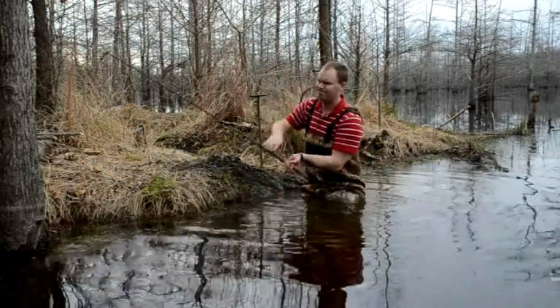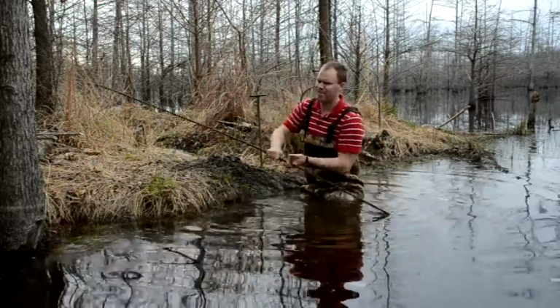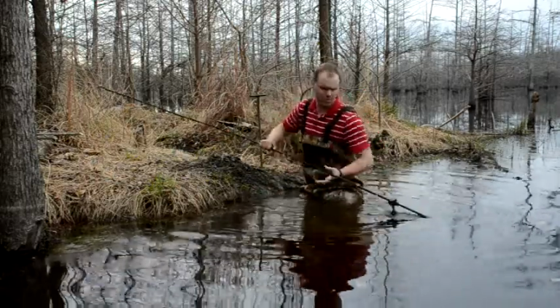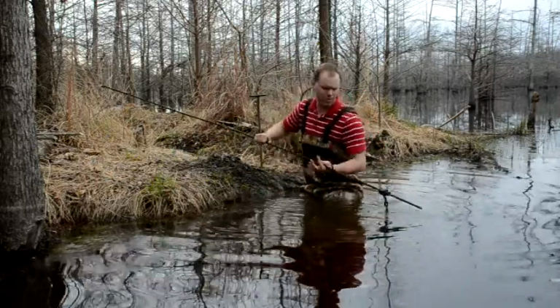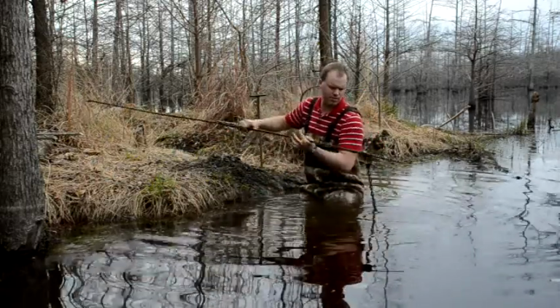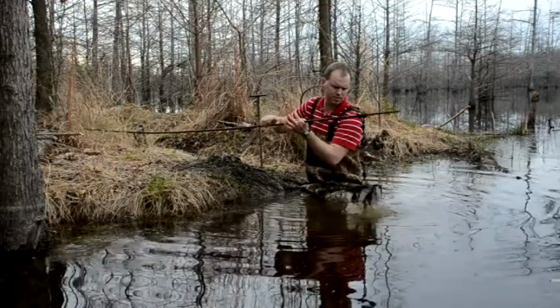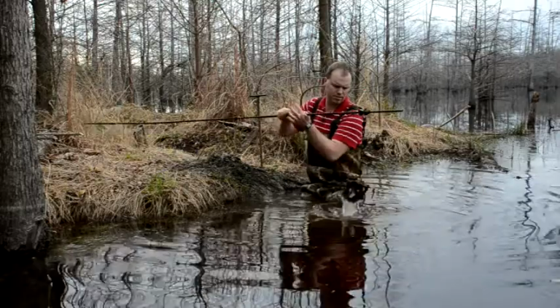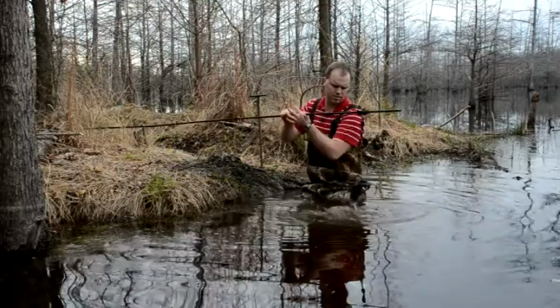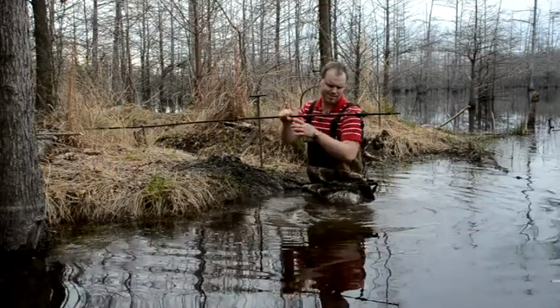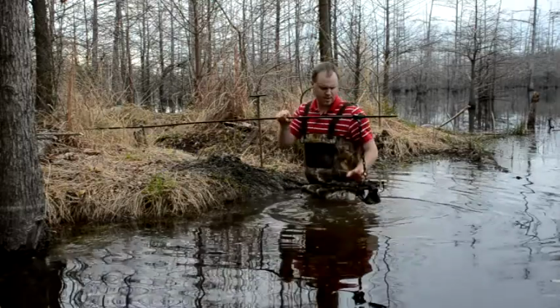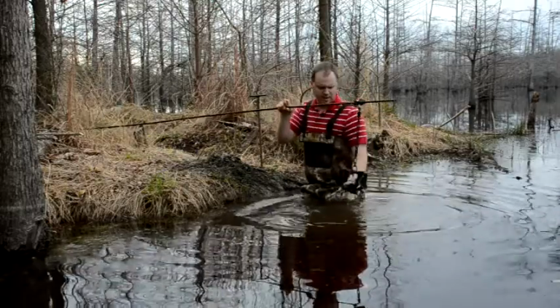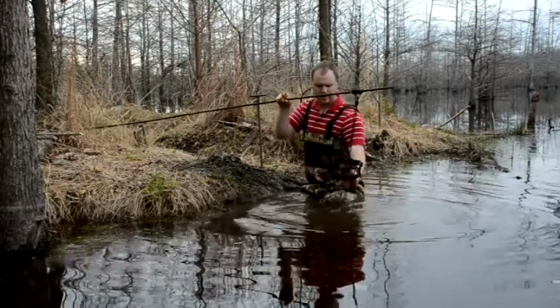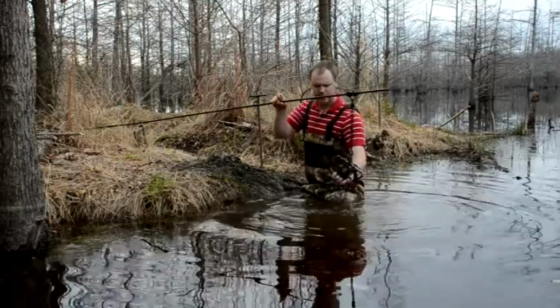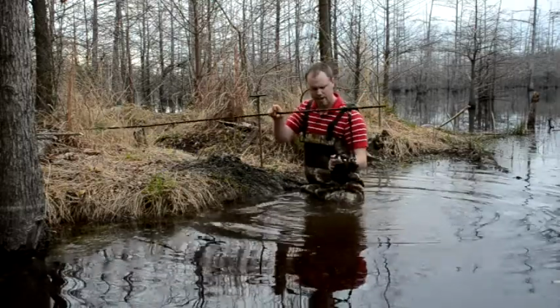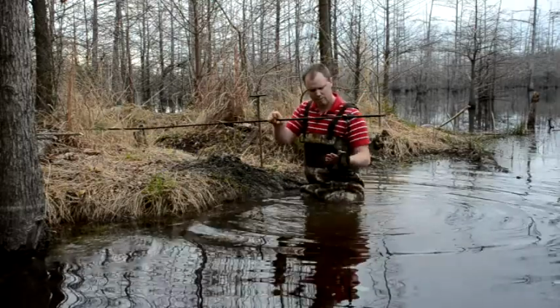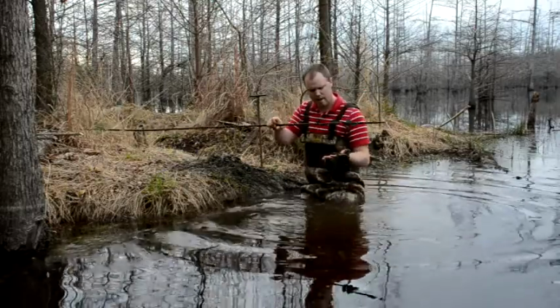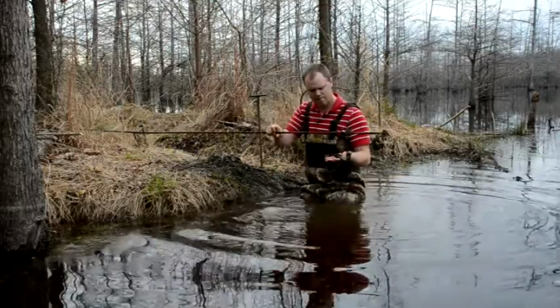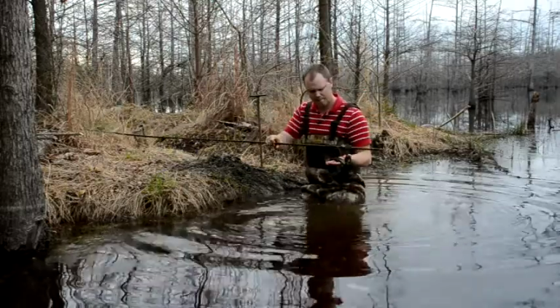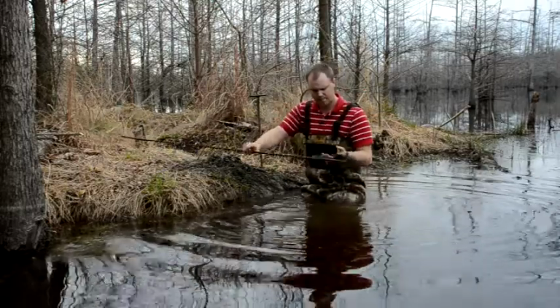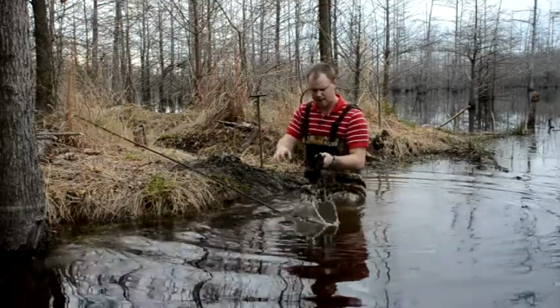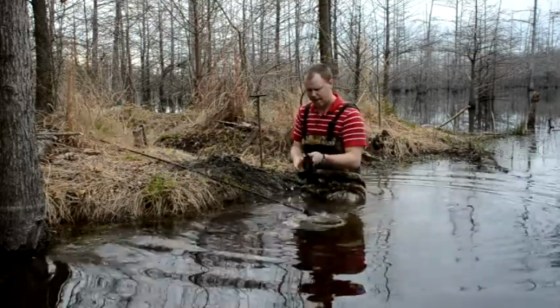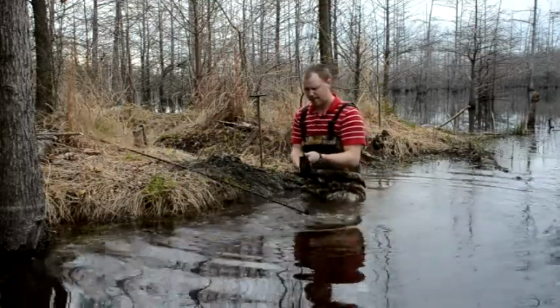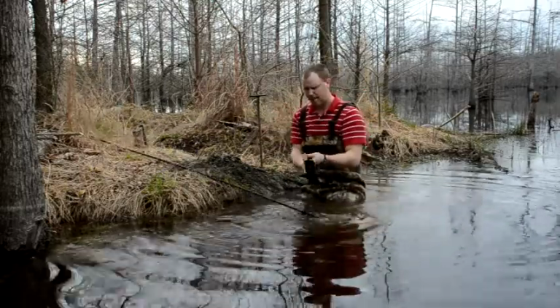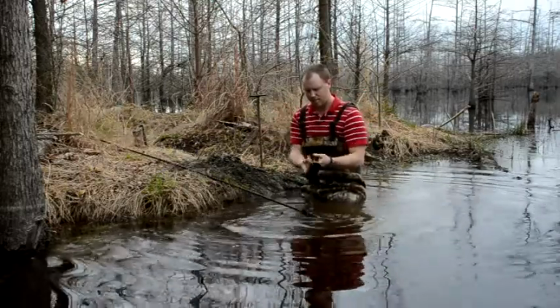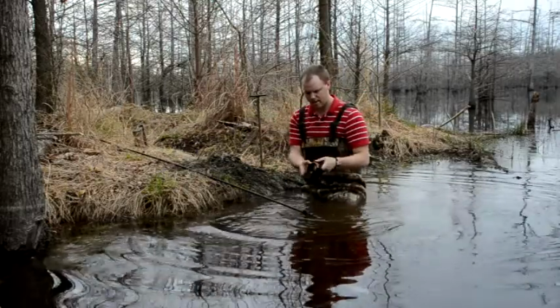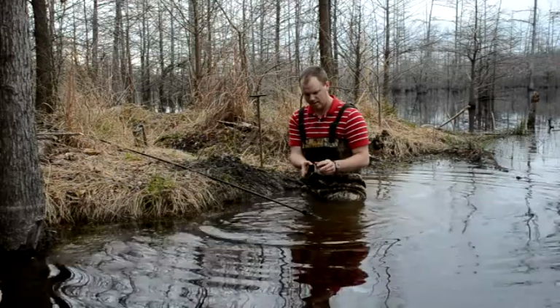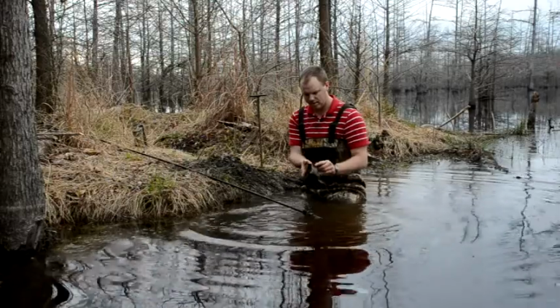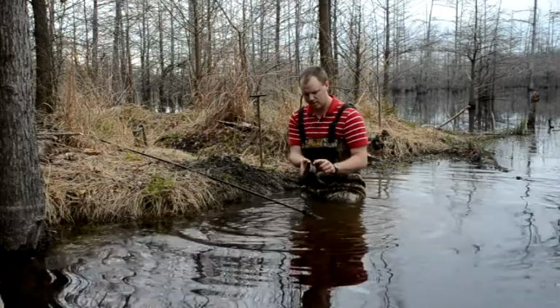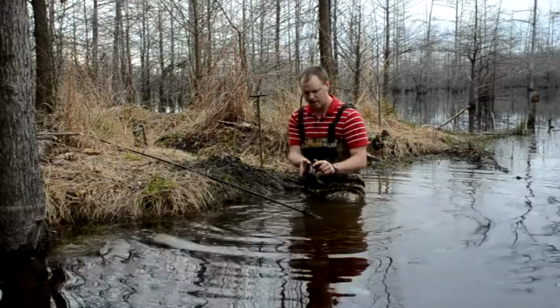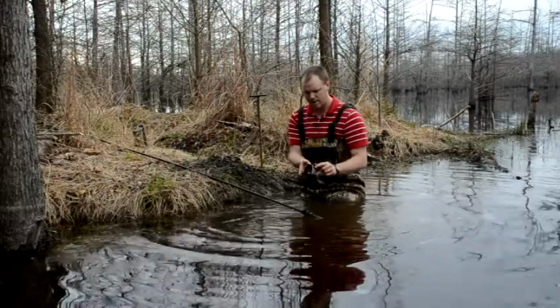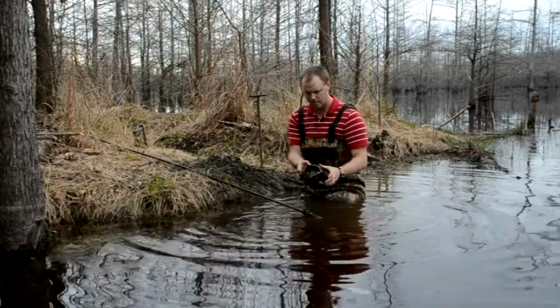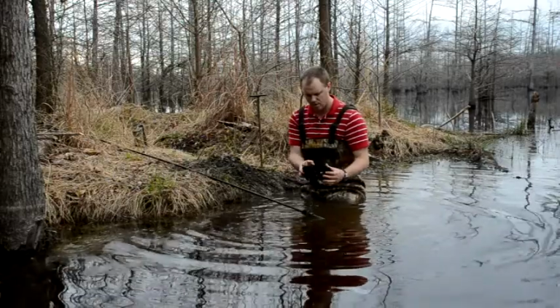It doesn't feel good. Snap trap — got just a couple of strands, a couple of sprigs of hair in the jaws.